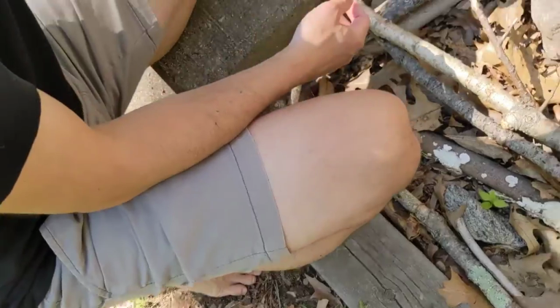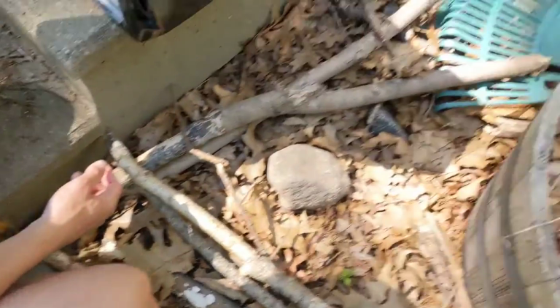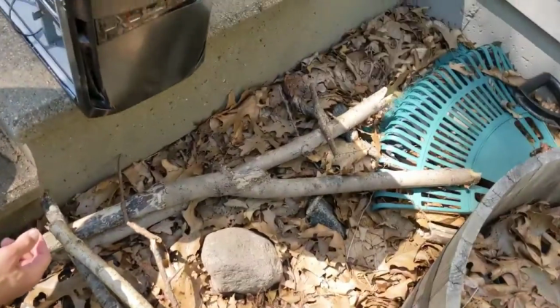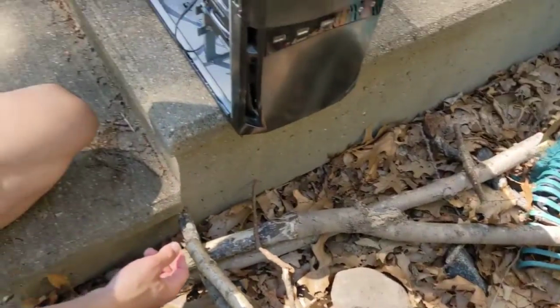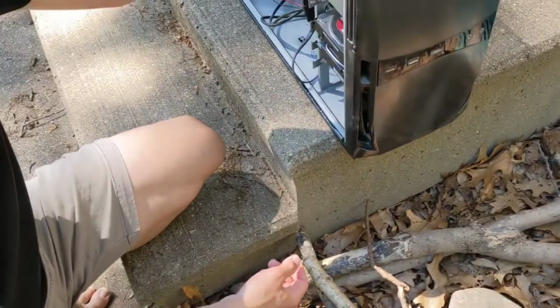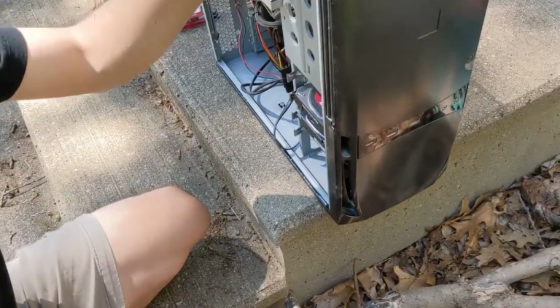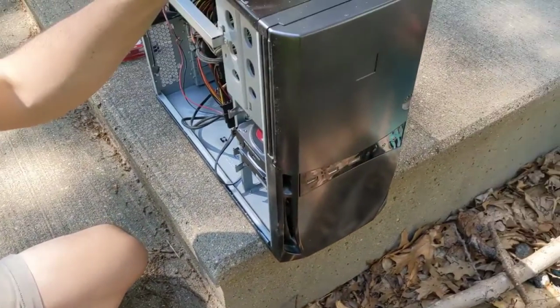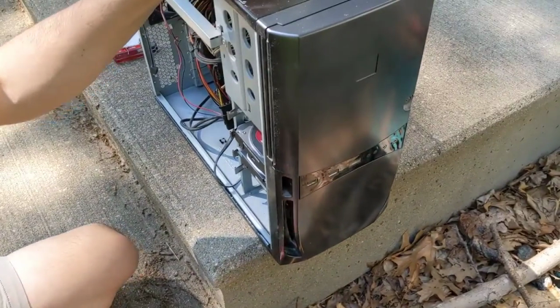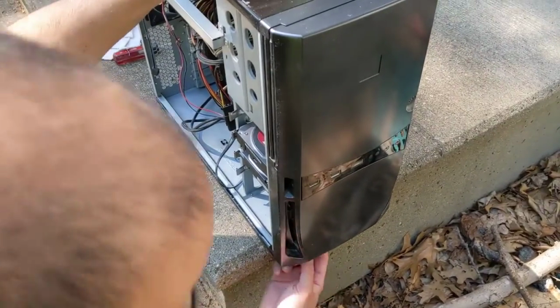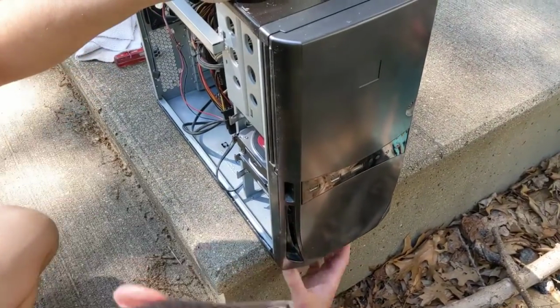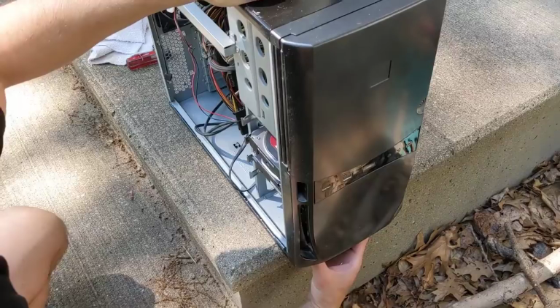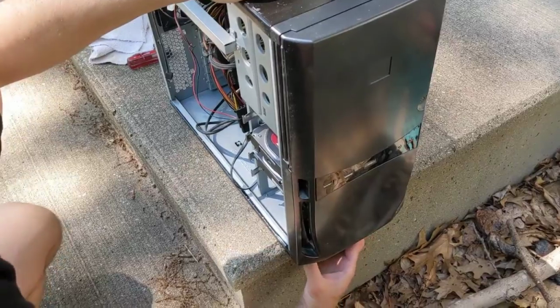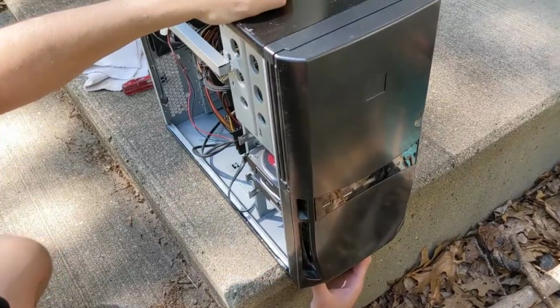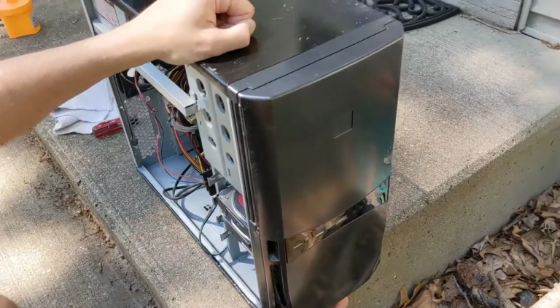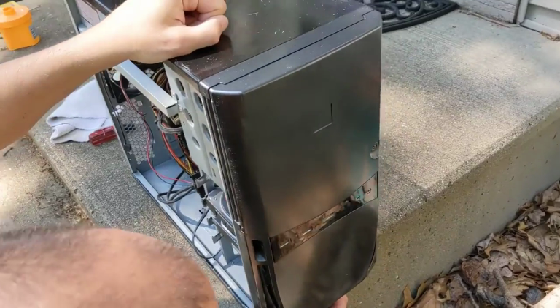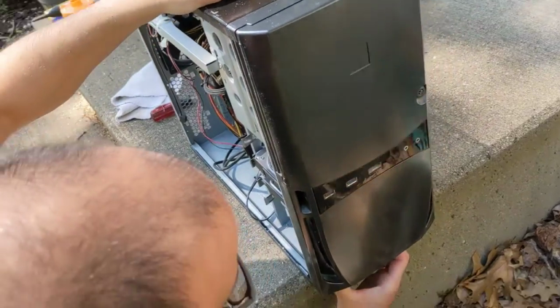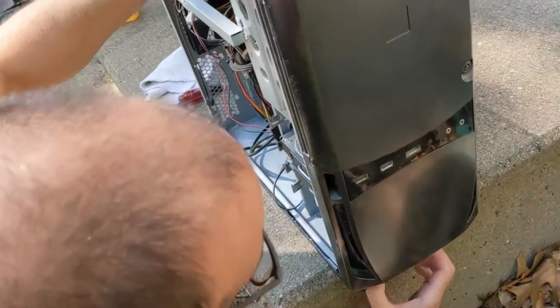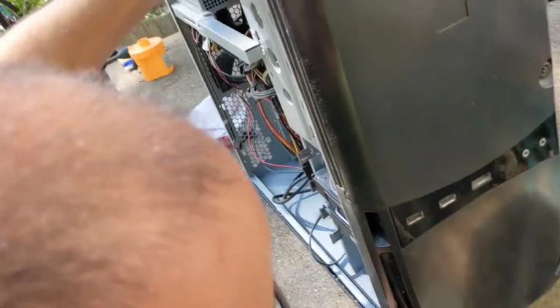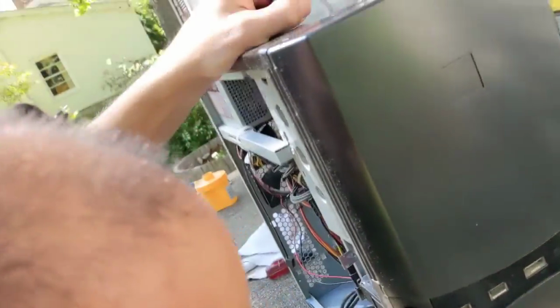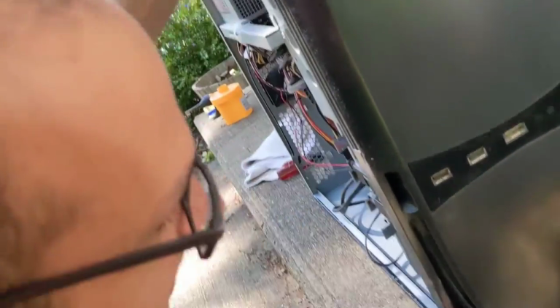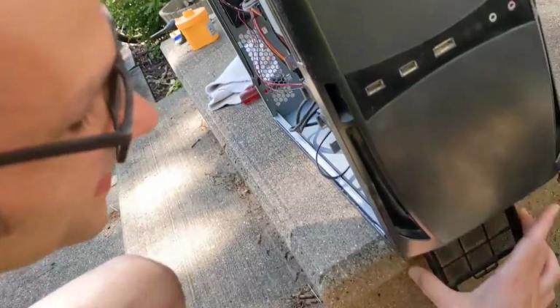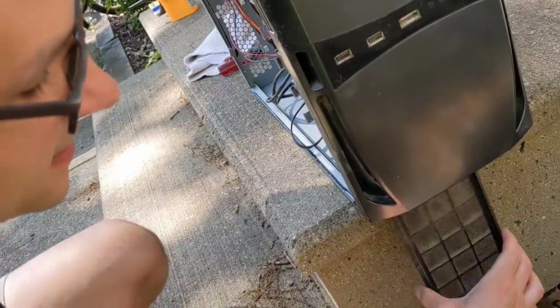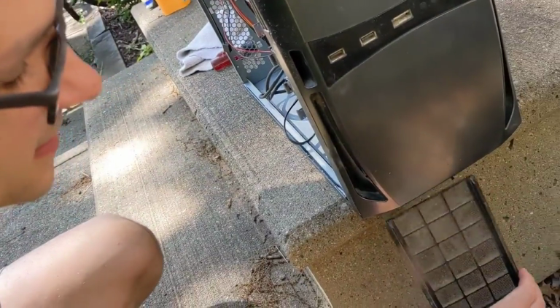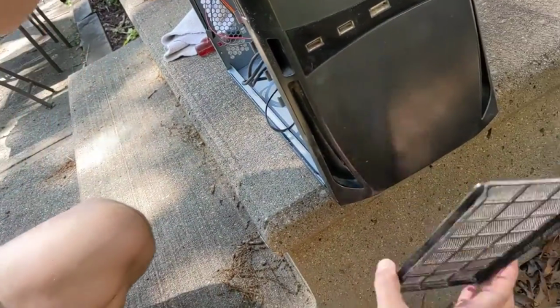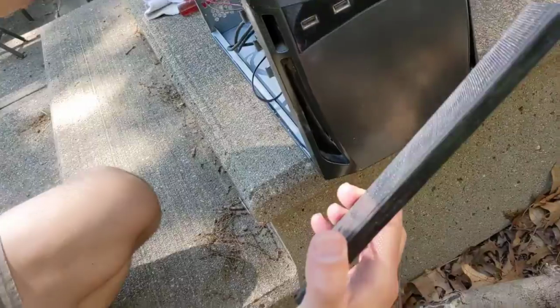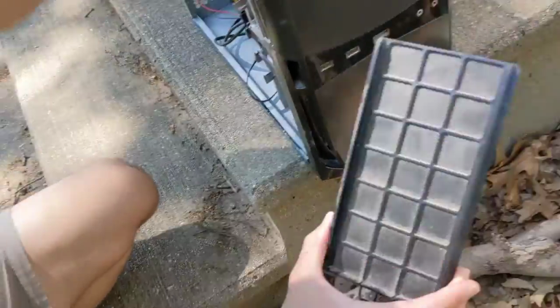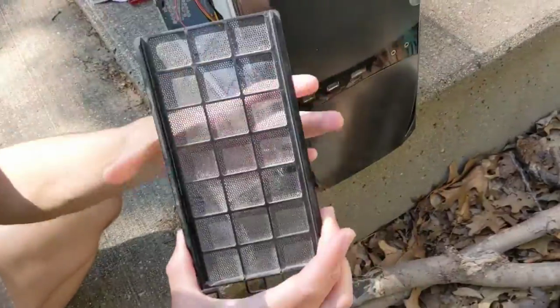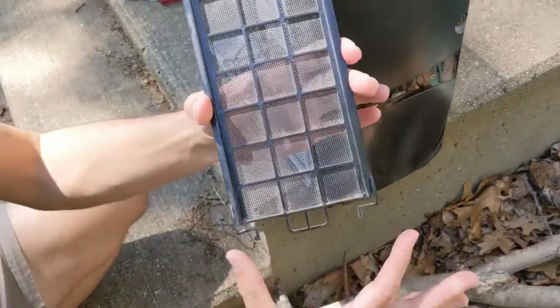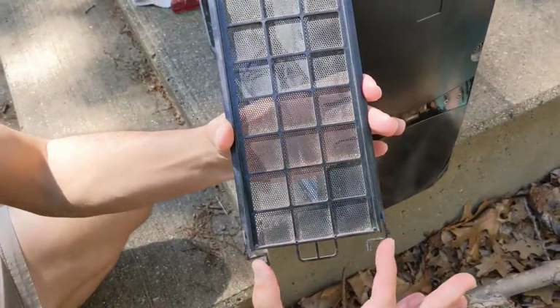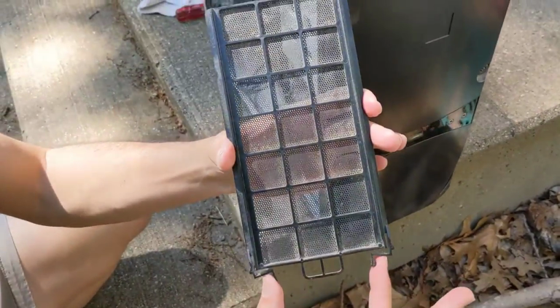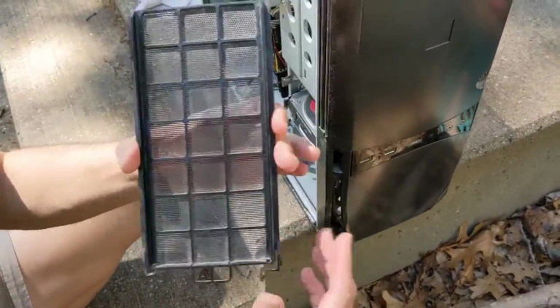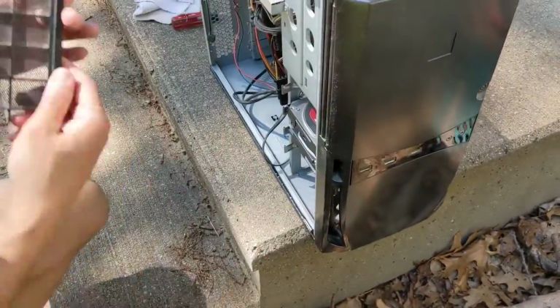Begin by removing the side of the case. There's a dust filter in the front bottom of the case that can be removed by squeezing the clips on either side. I had this case for years before realizing this thing even existed.